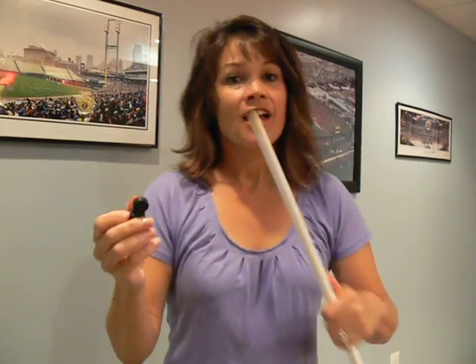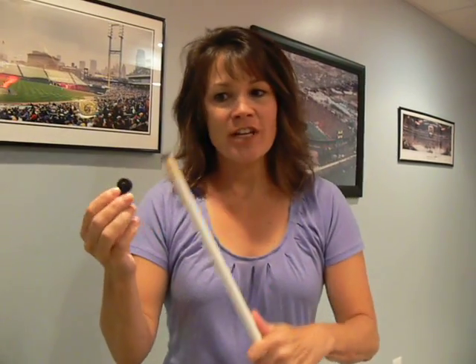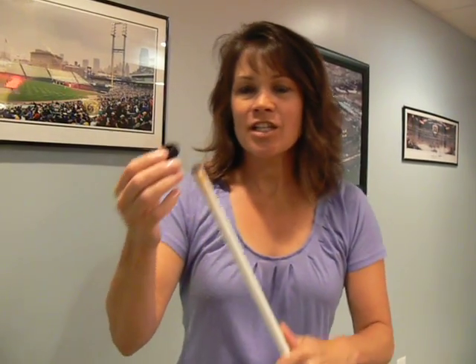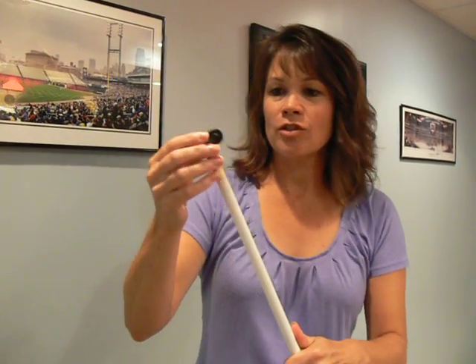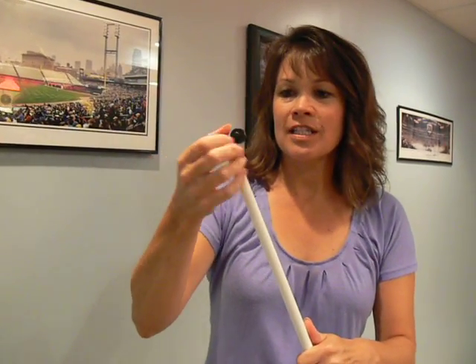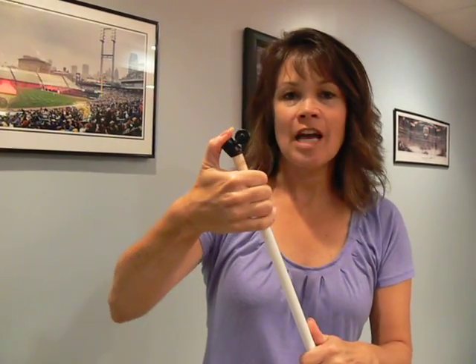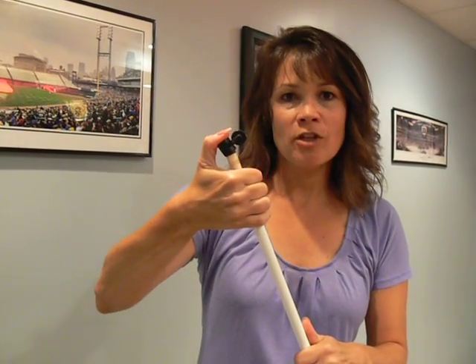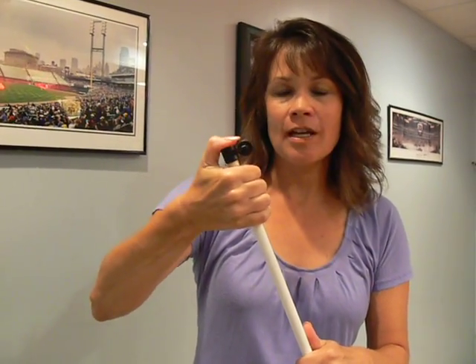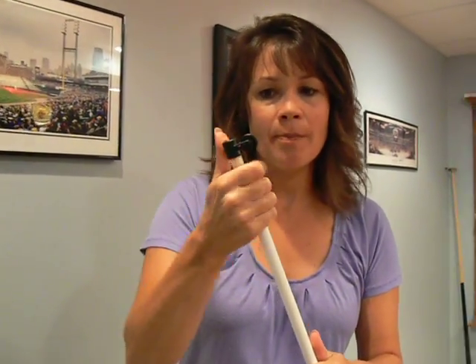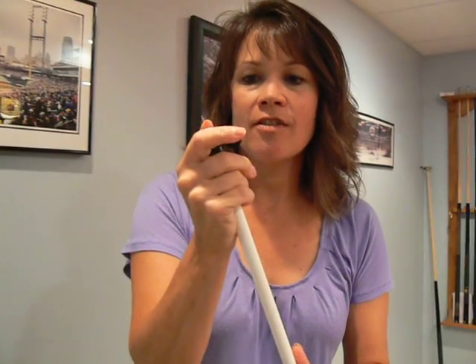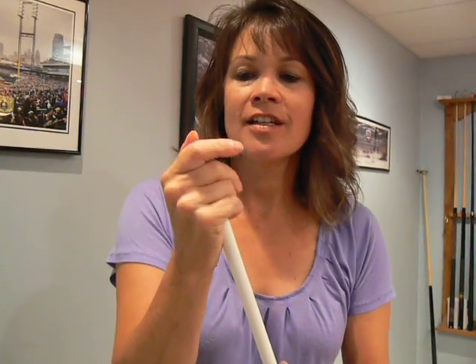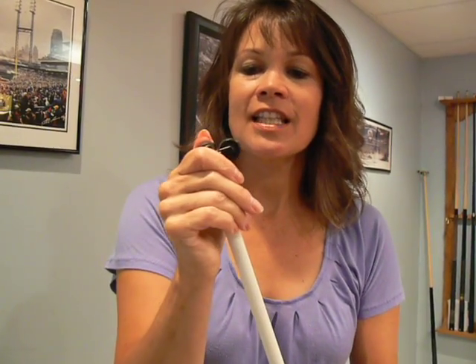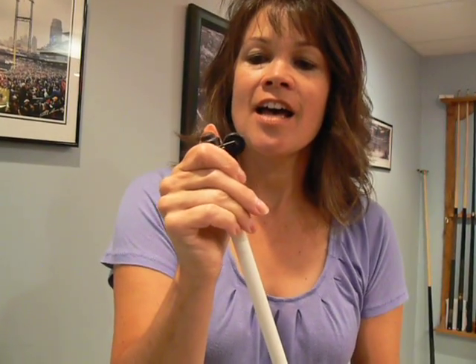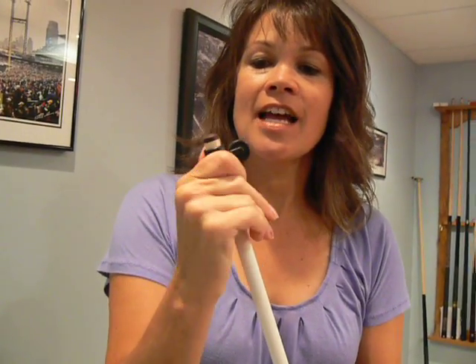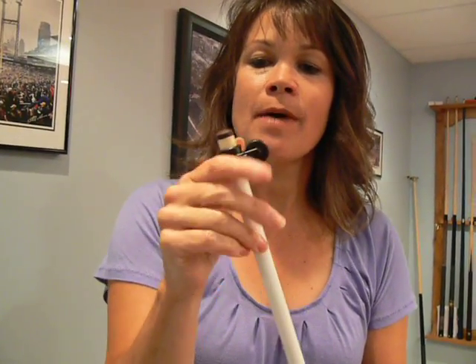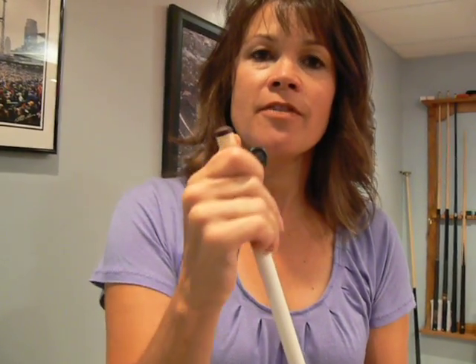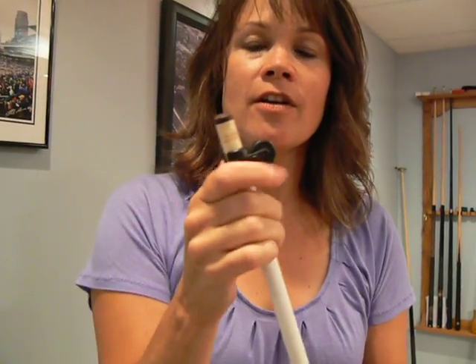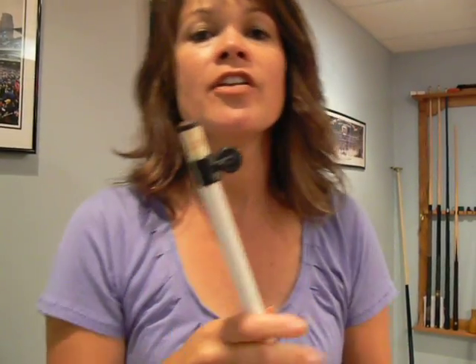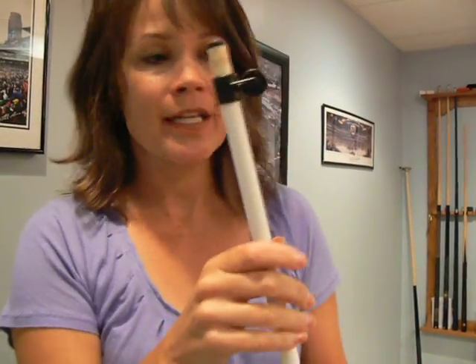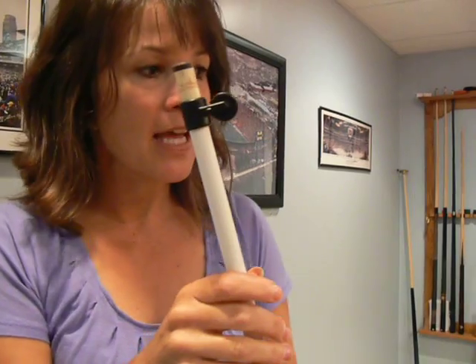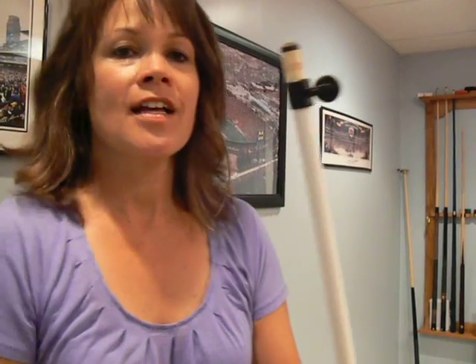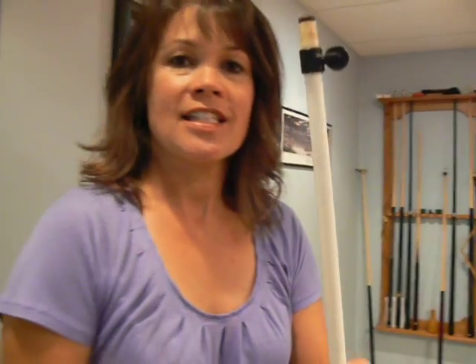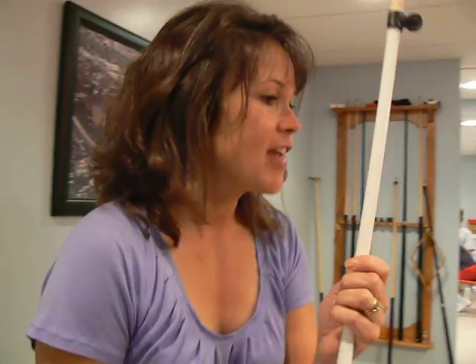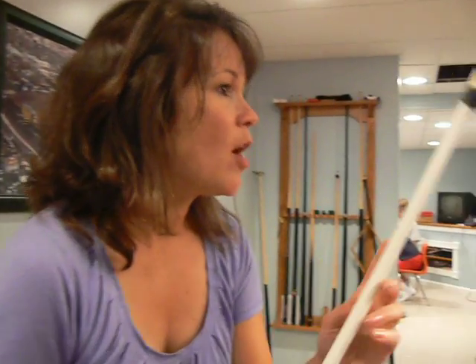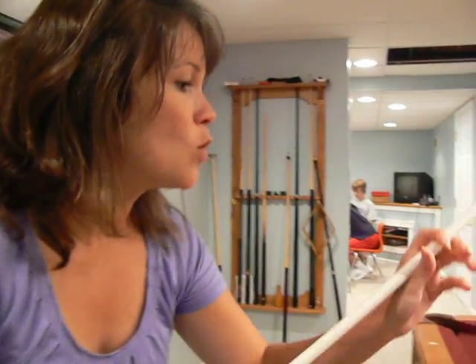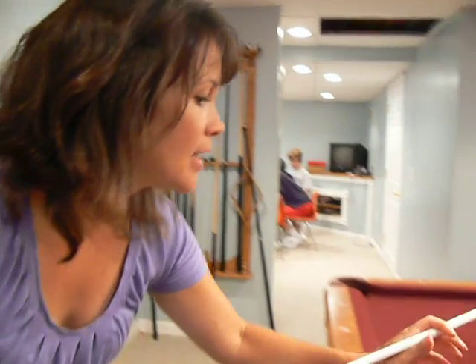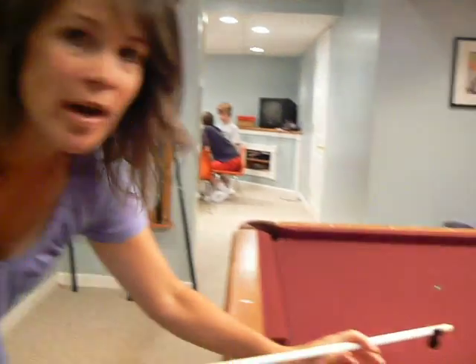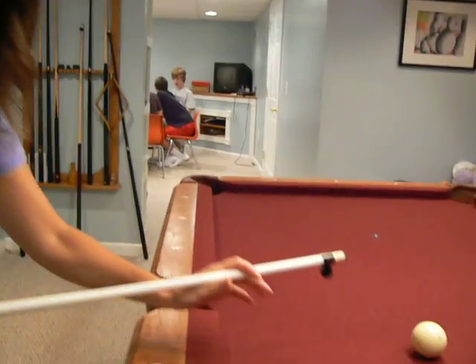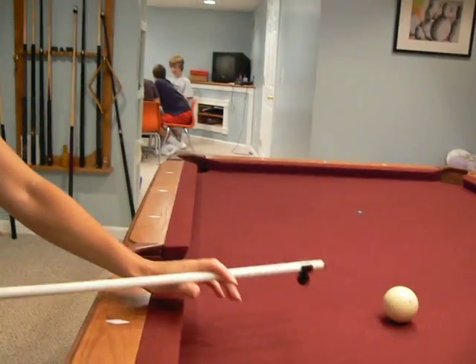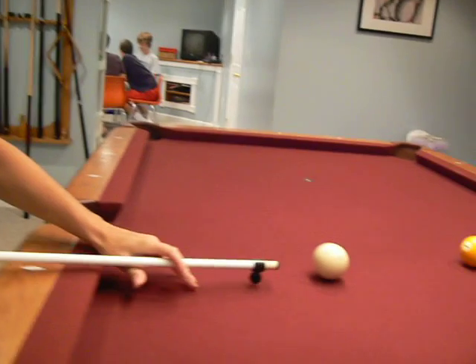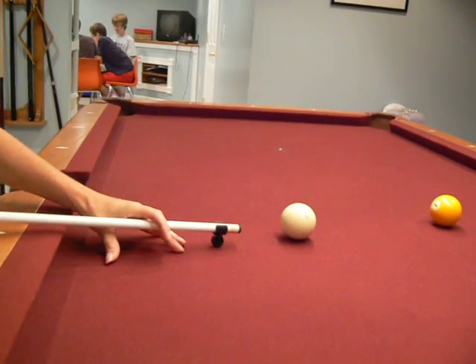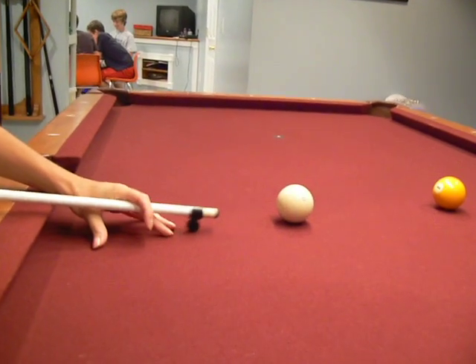It's very easy to use. You just stick it on top of your cue stick, pop it down, slide it down to the bottom of the barrel, and you're ready to play a safe game of pool without scratching or tearing the felt.